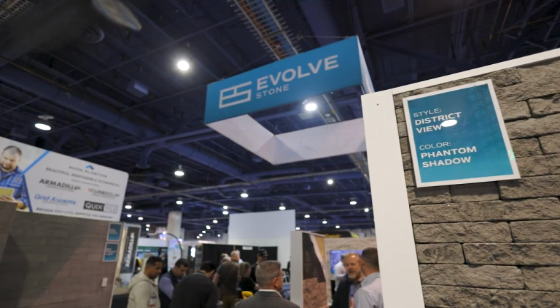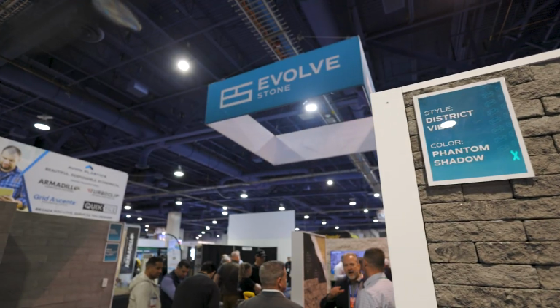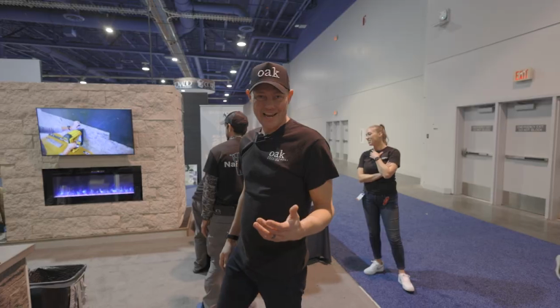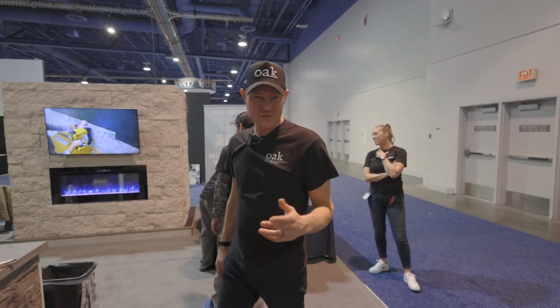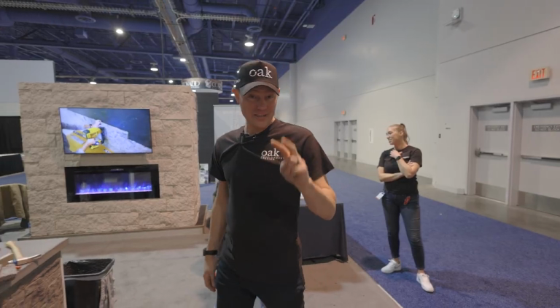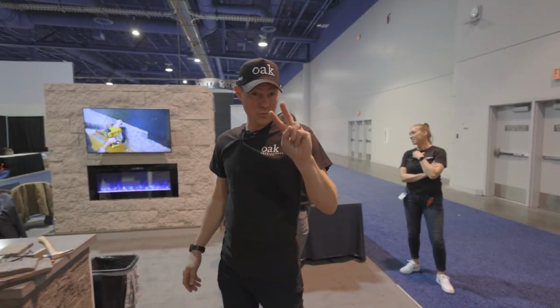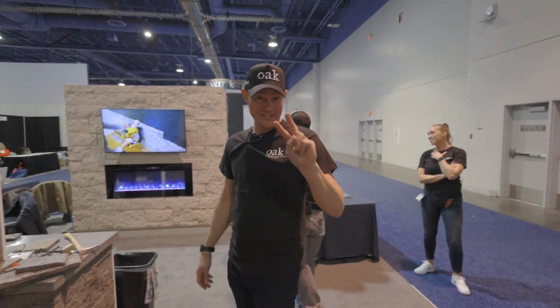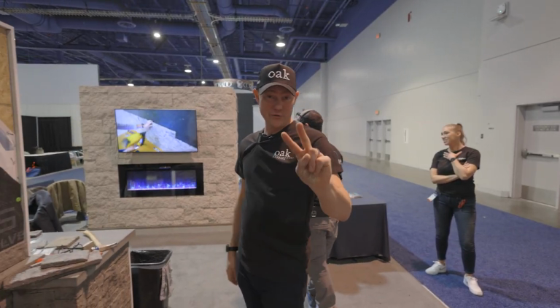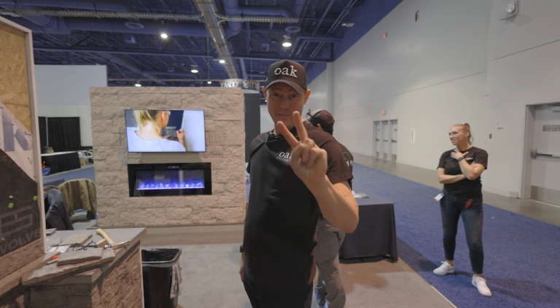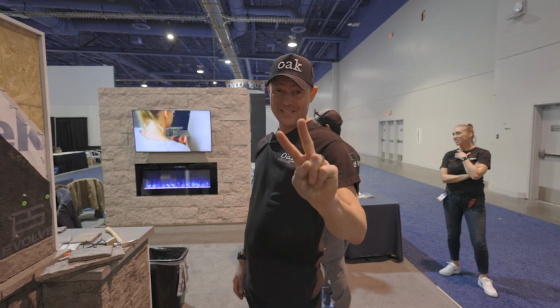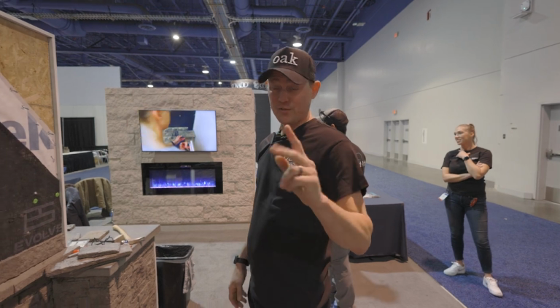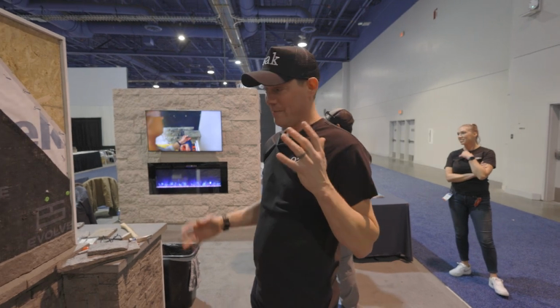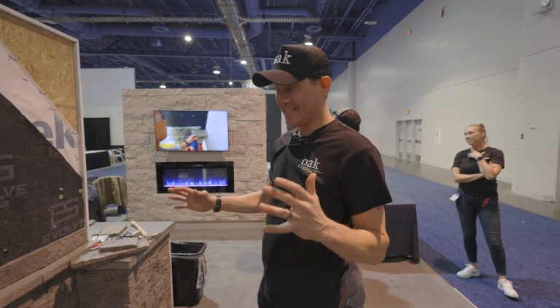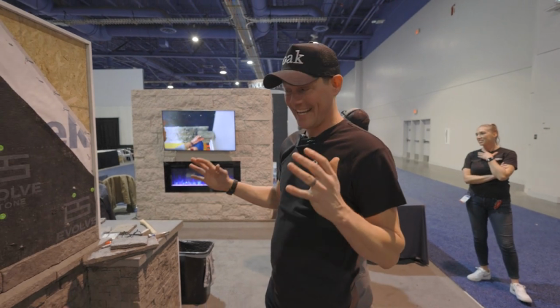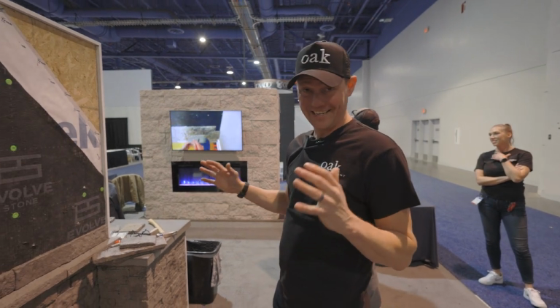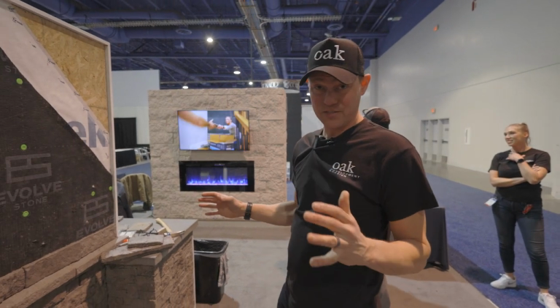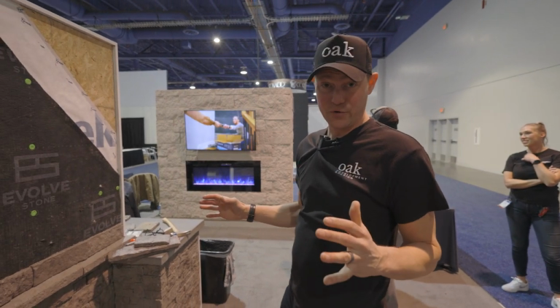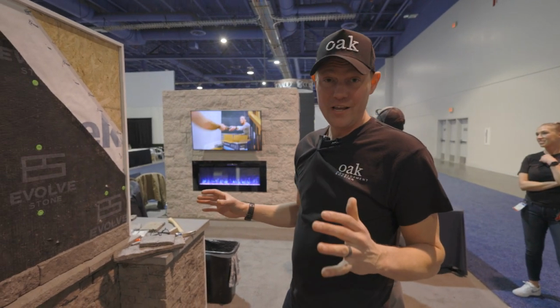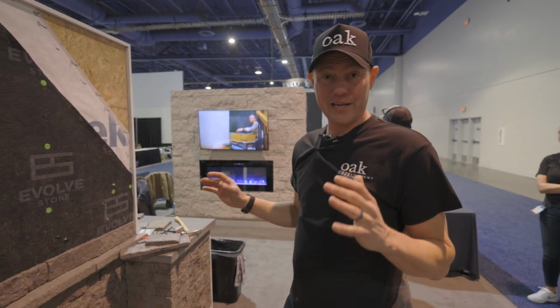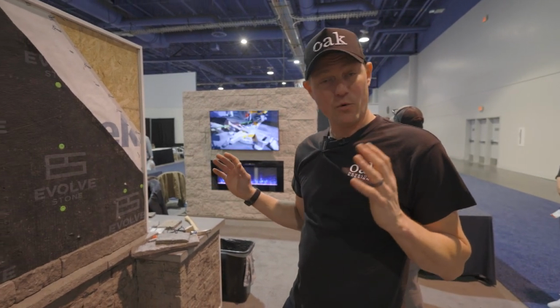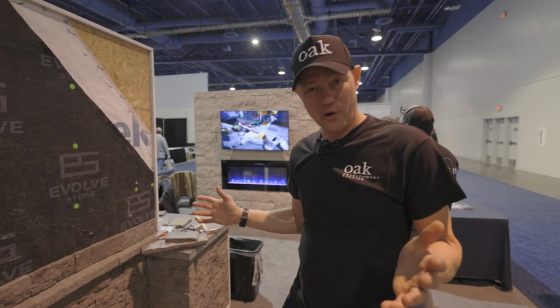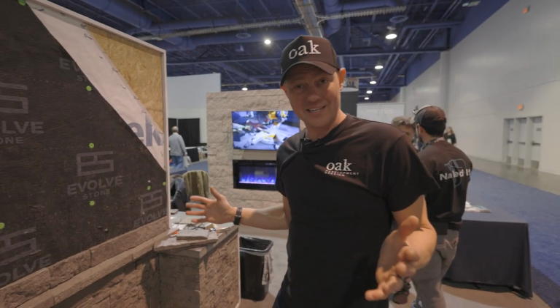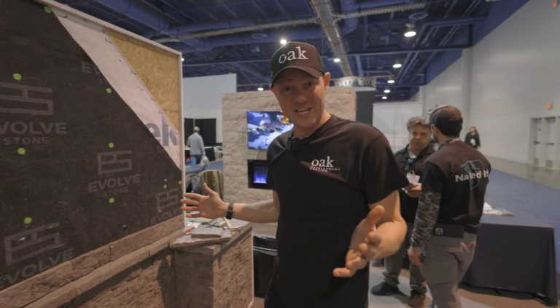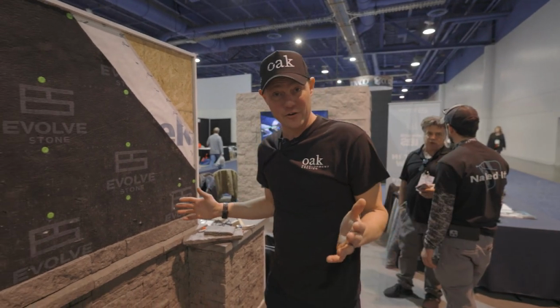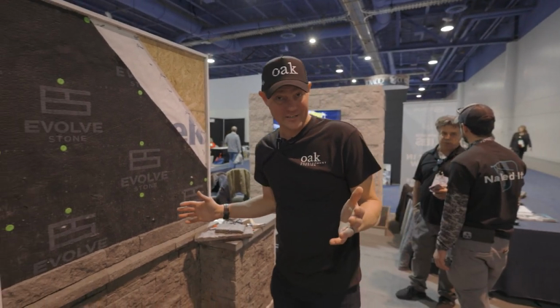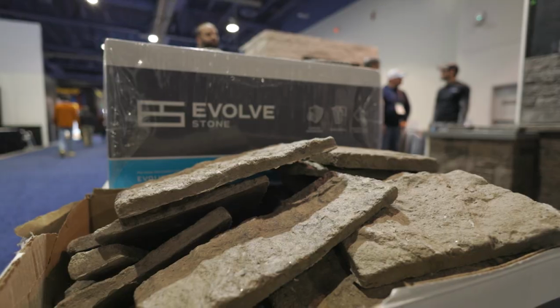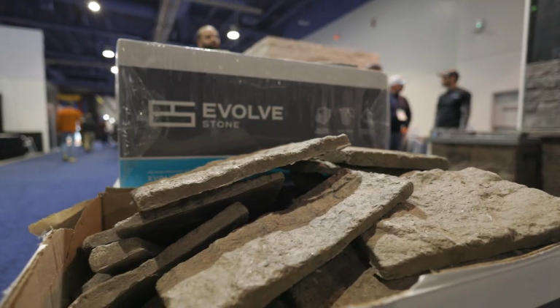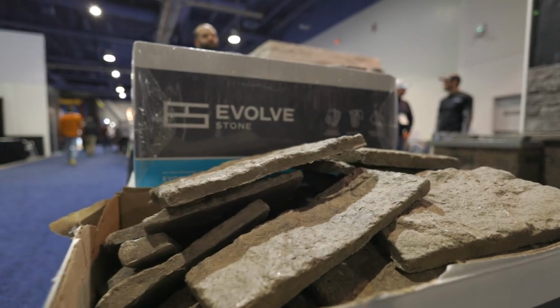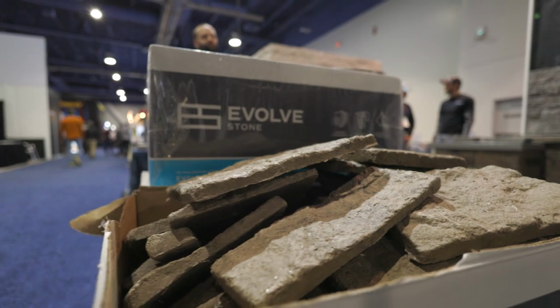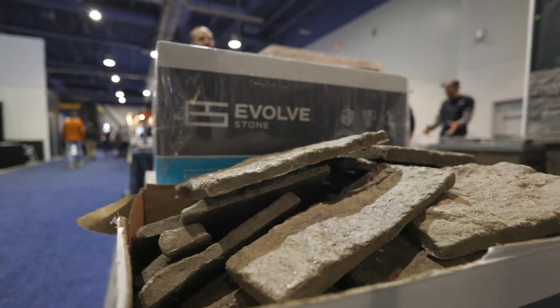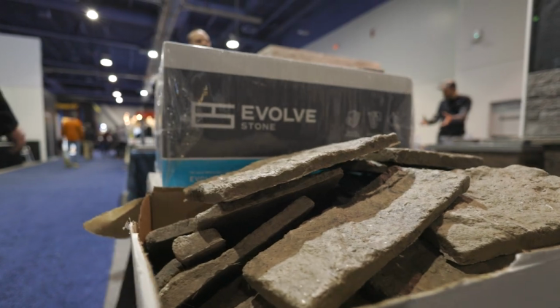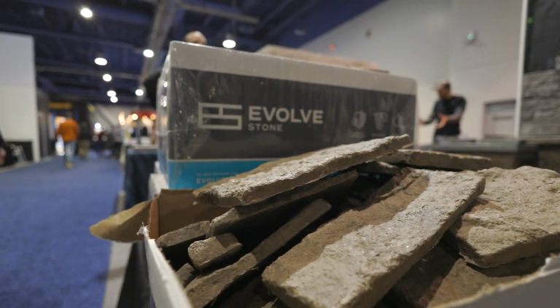The biggest mistake of 2022 IBS was we missed getting to this booth because it won product of the year last year. So this is the Evolve Stone.